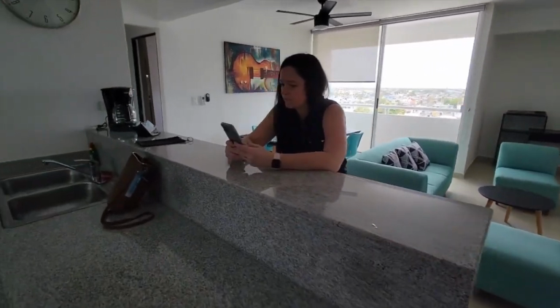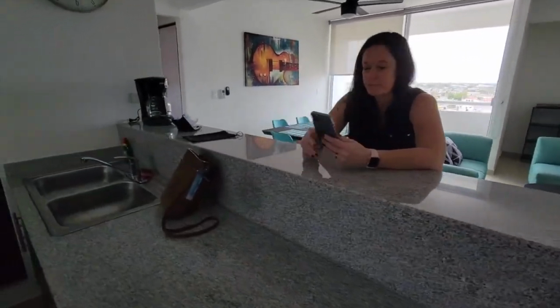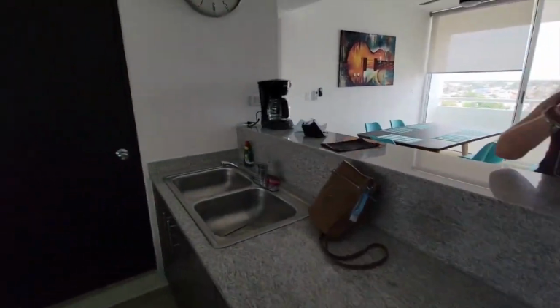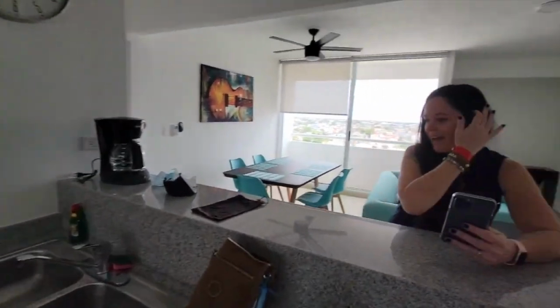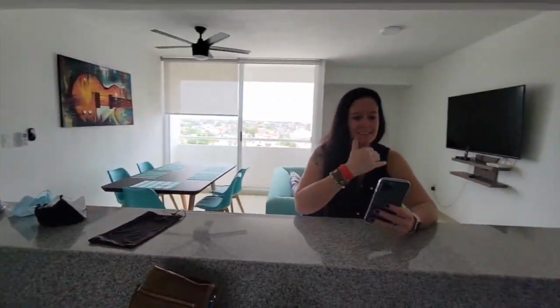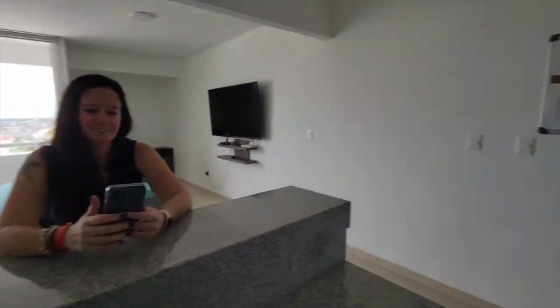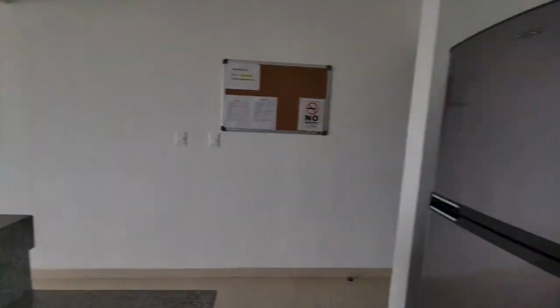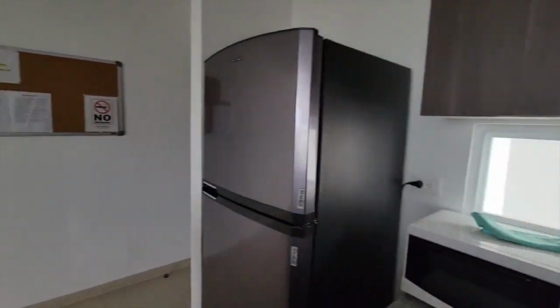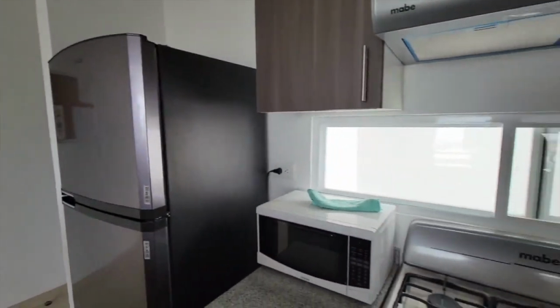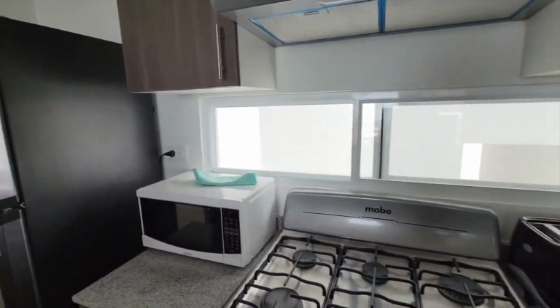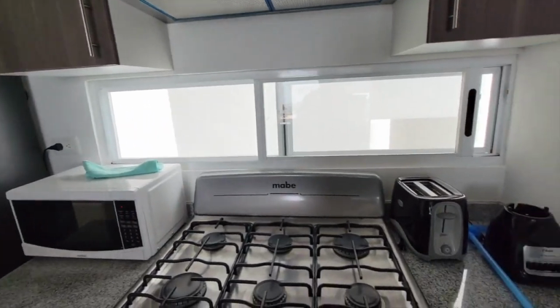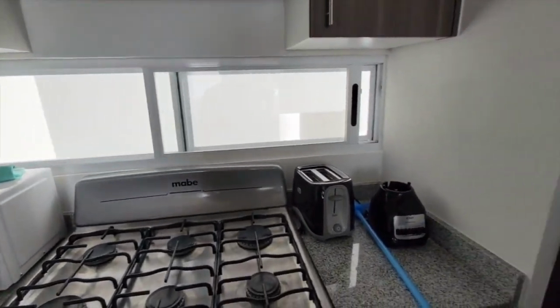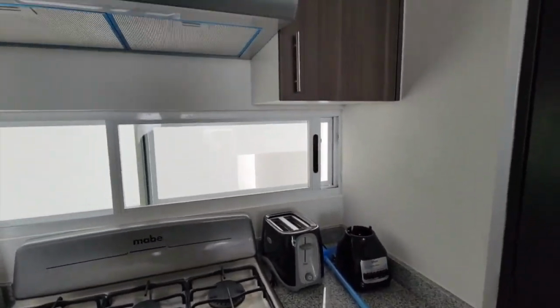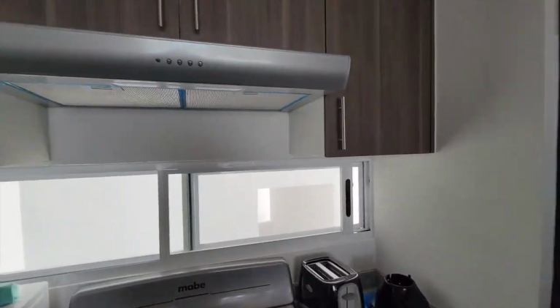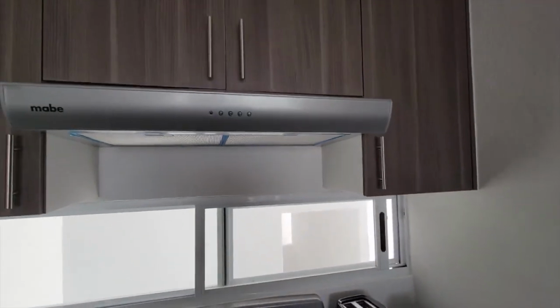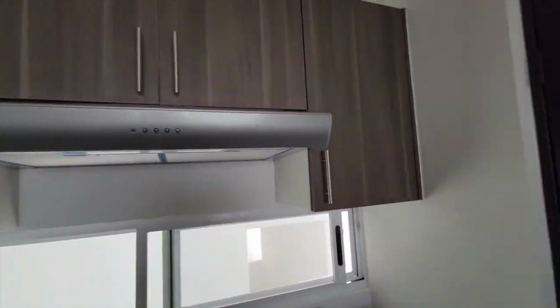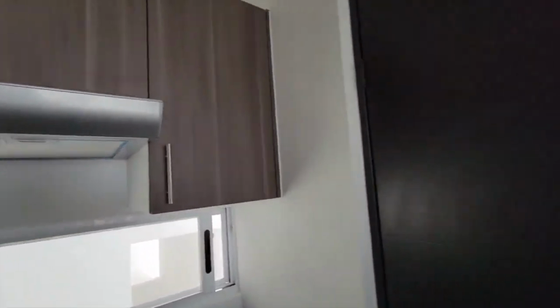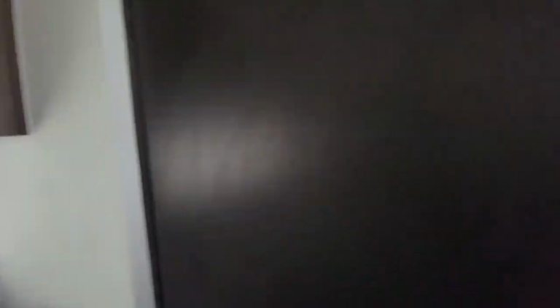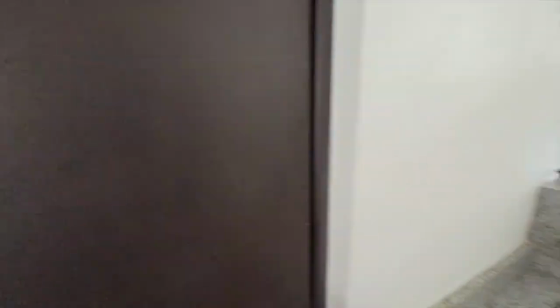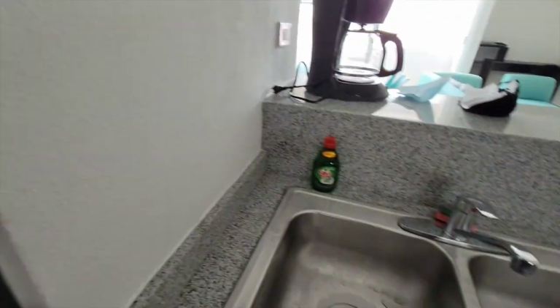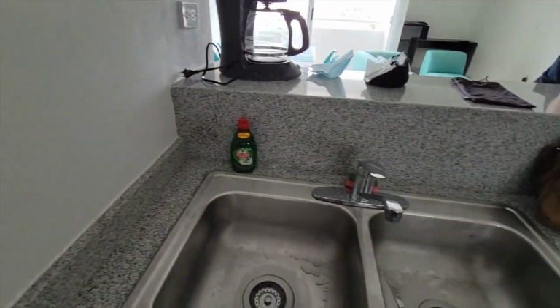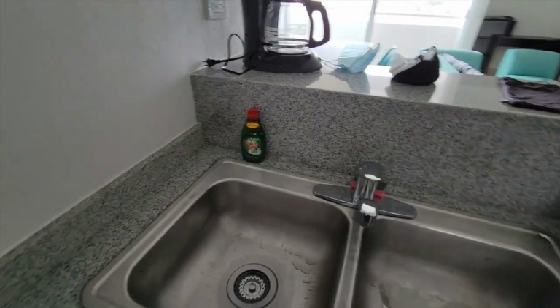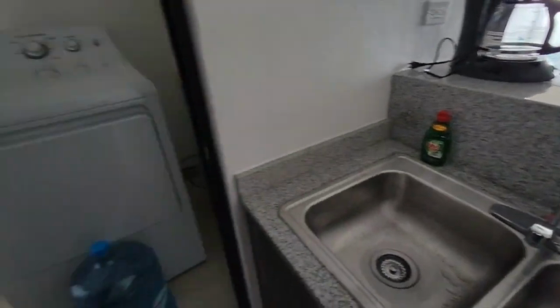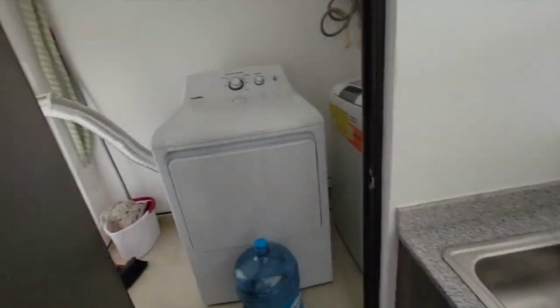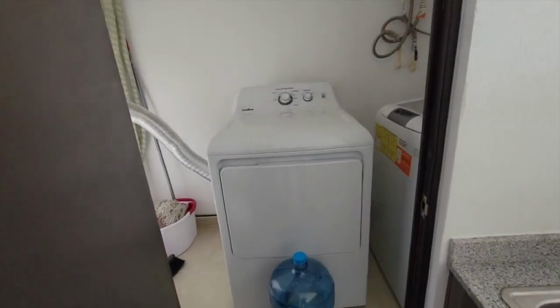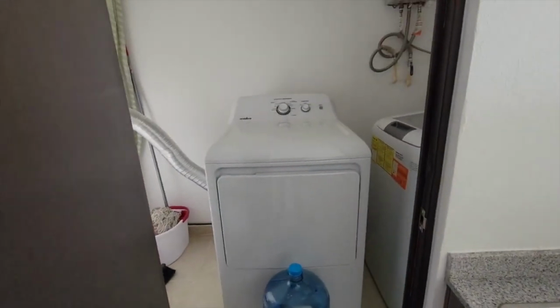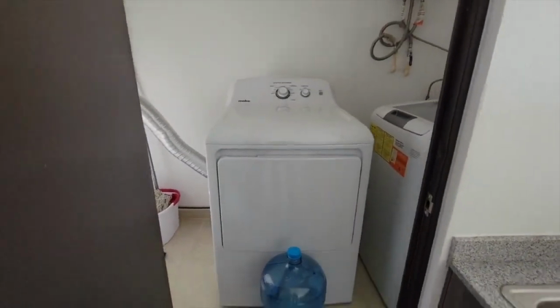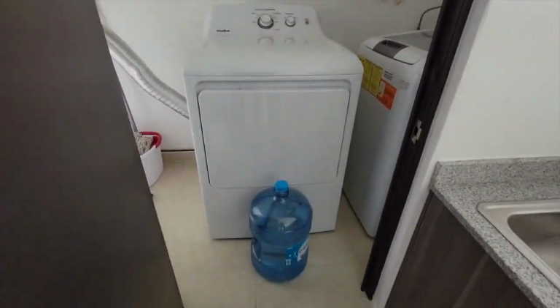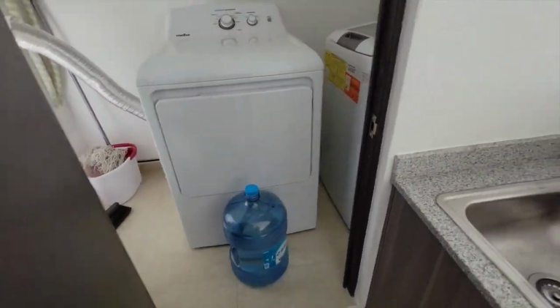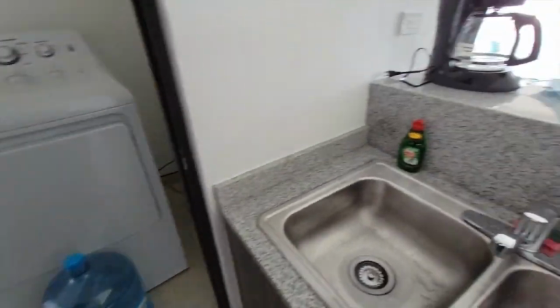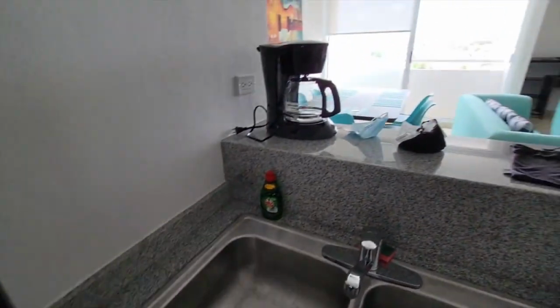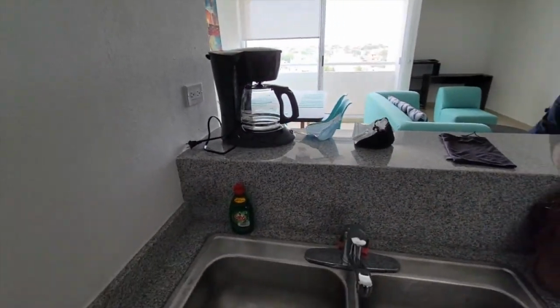There's Jen. Hello. Hi. There we have the fridge. That is our kitchen — a little kitchenette there with our laundry machines and water. Very important. Stay hydrated.